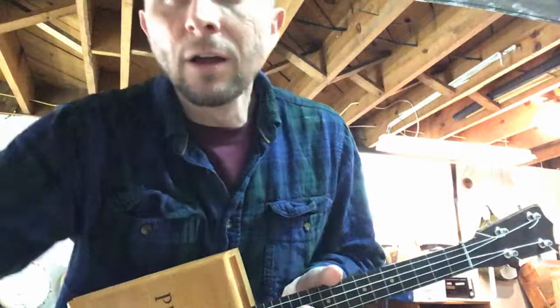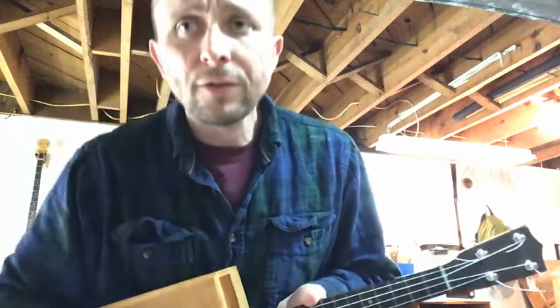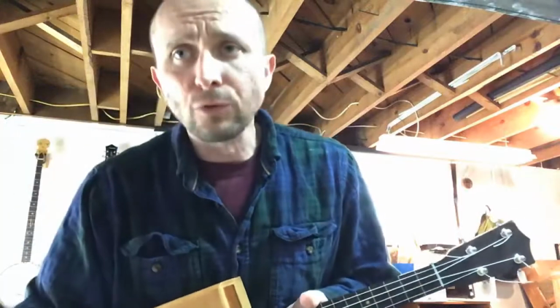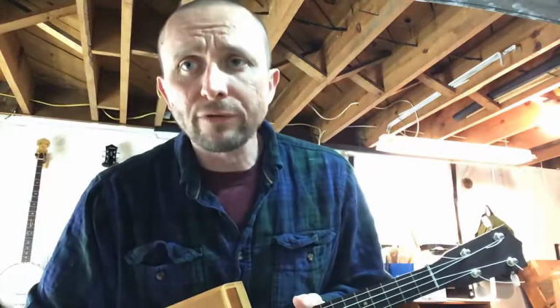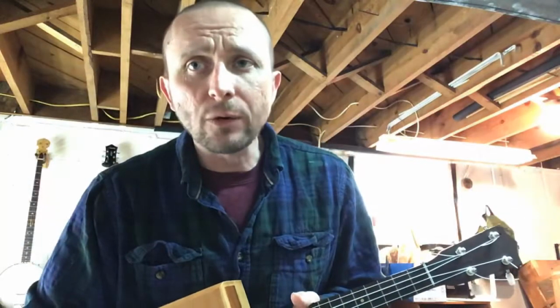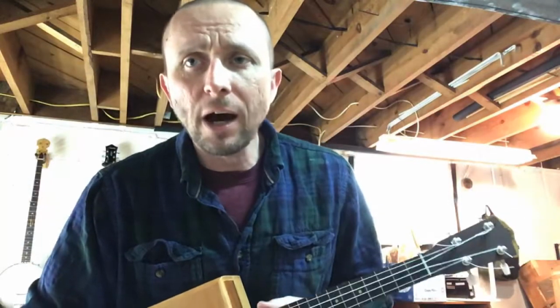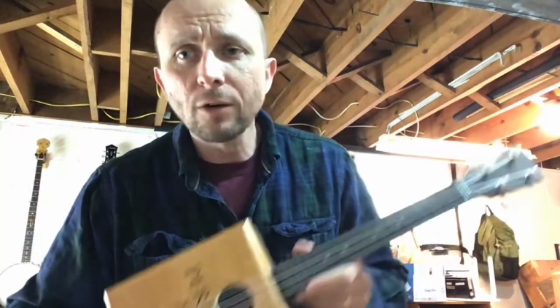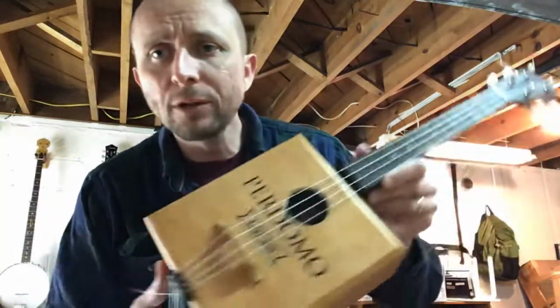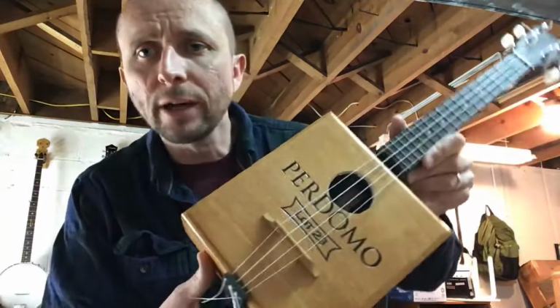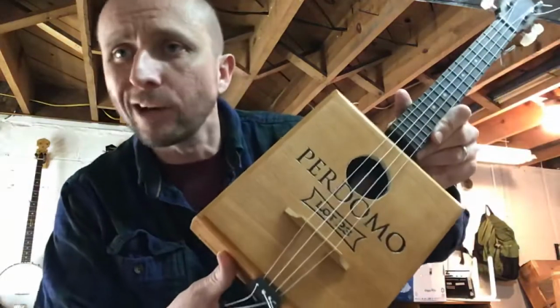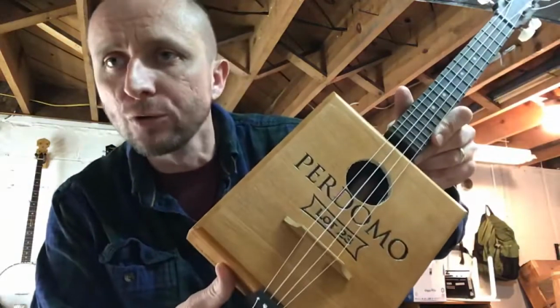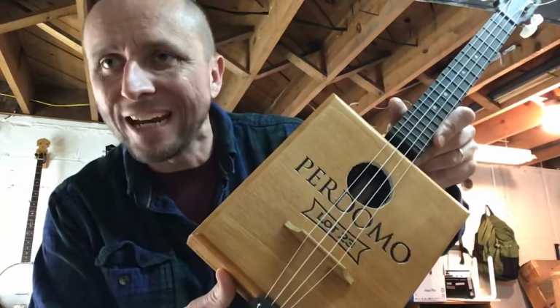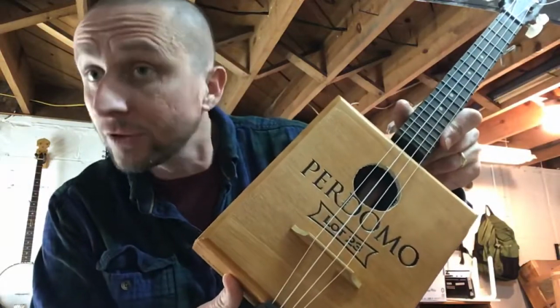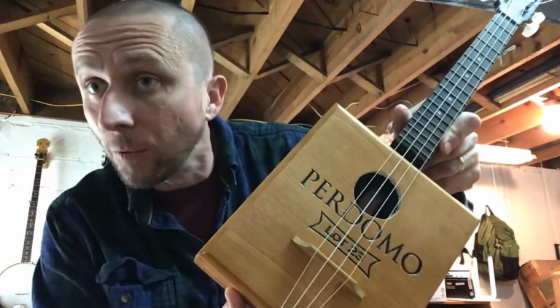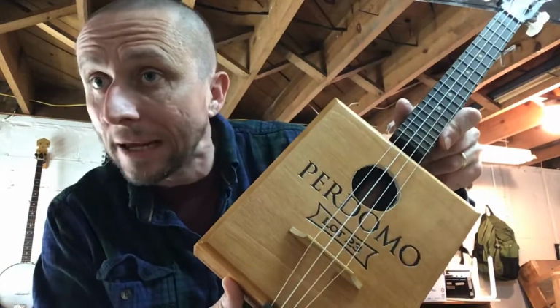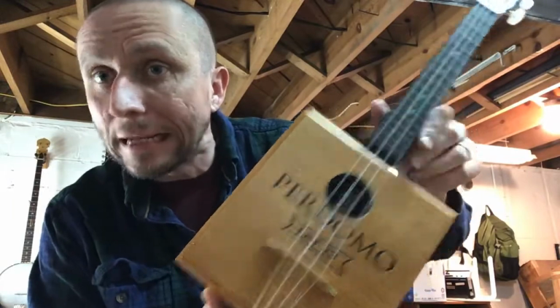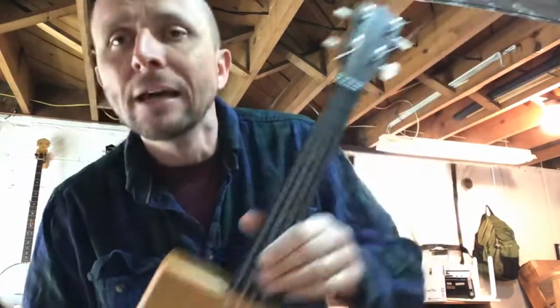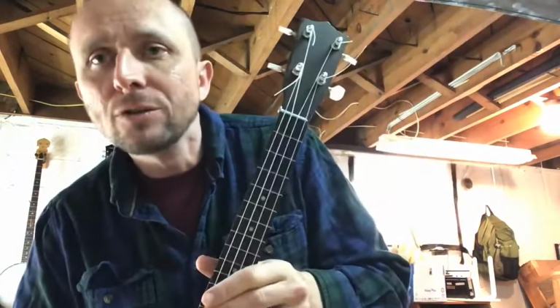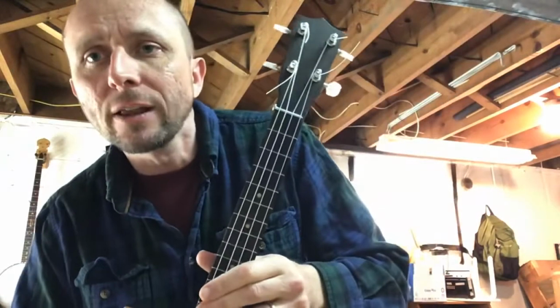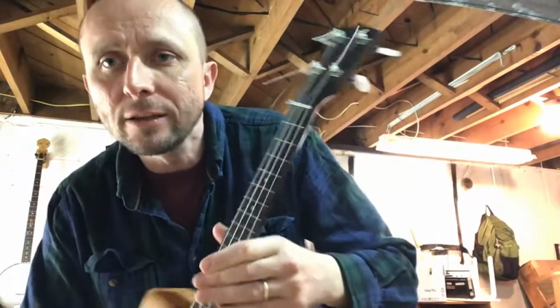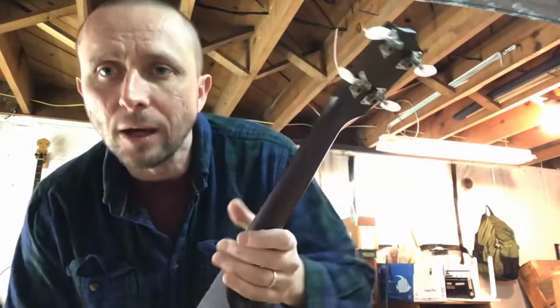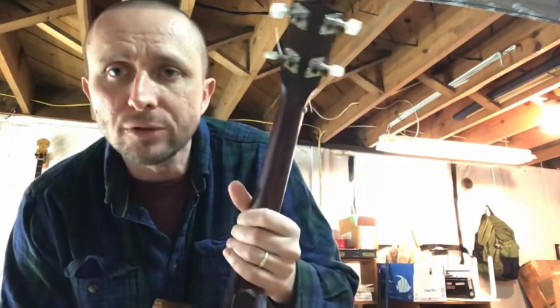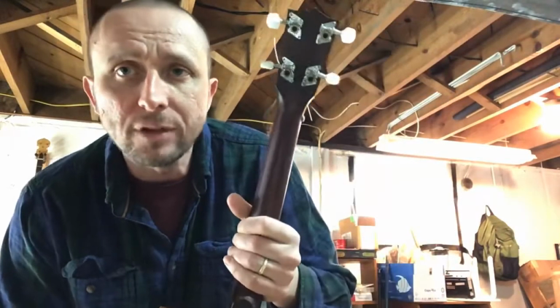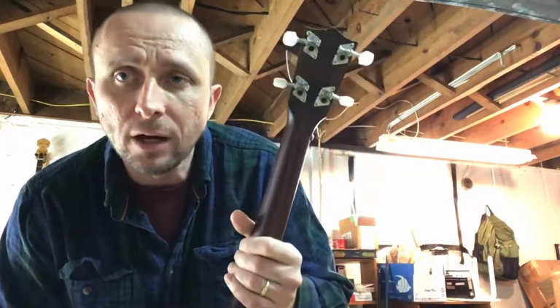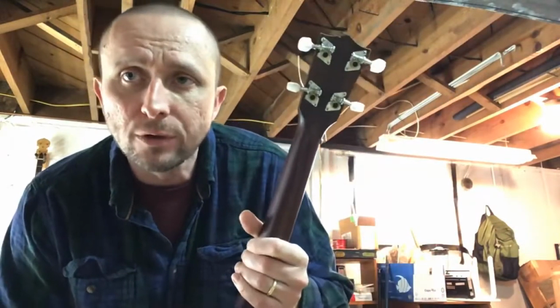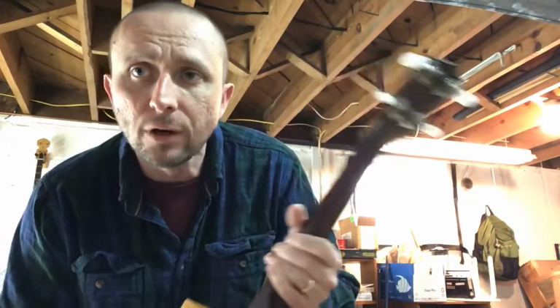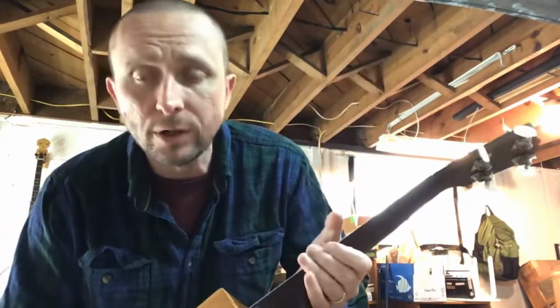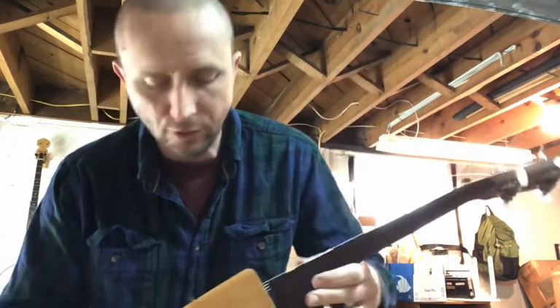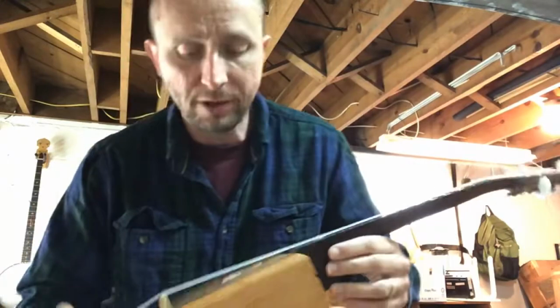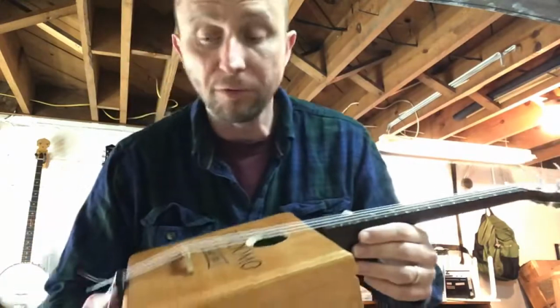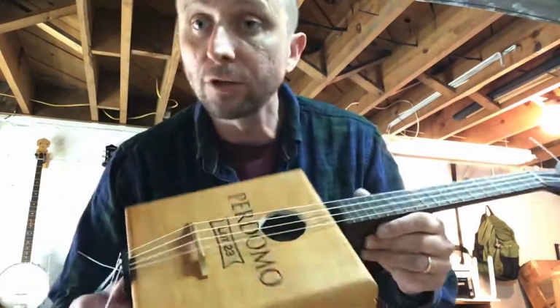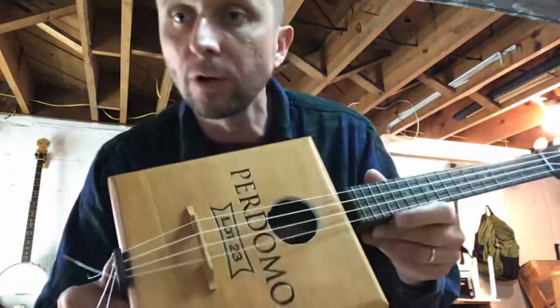This is Reverend Frankie with my homemade ukulele — I call her Jane because she's a little plain. The ukulele neck I purchased off eBay about twenty years ago and never found a use for it.